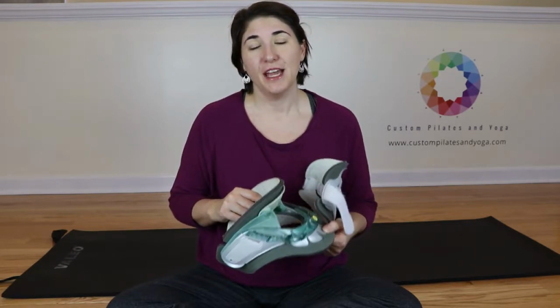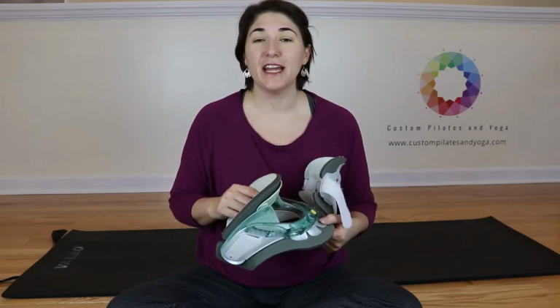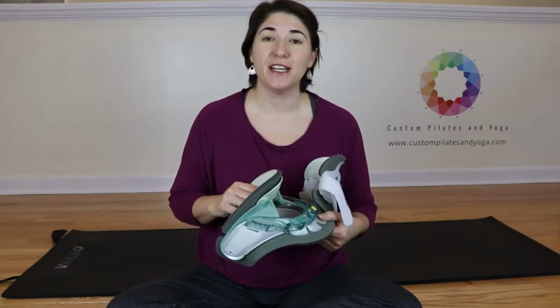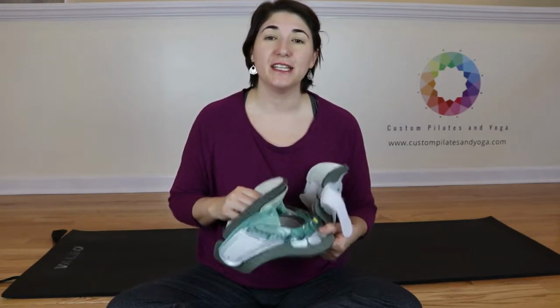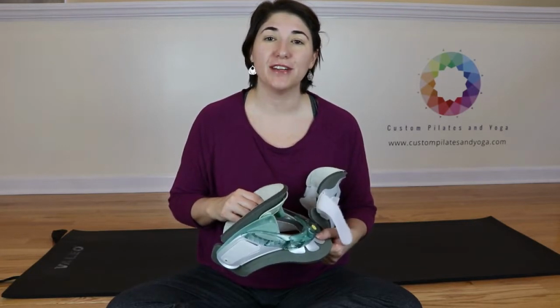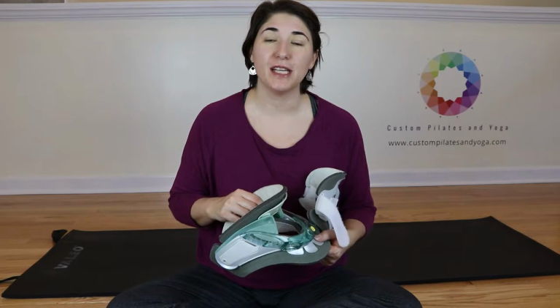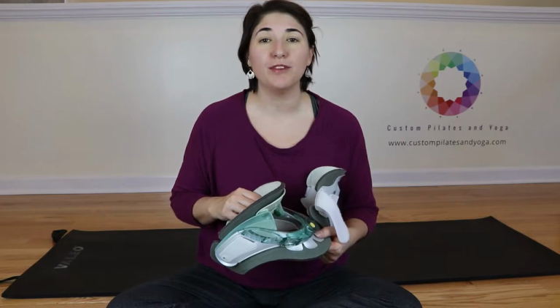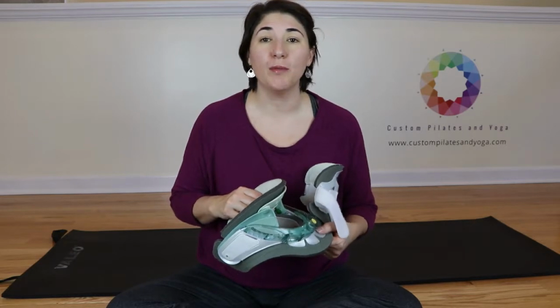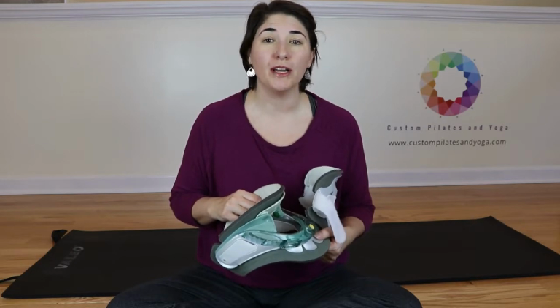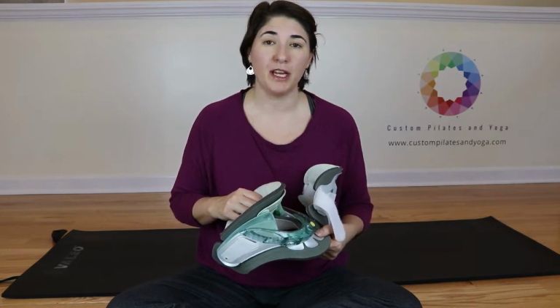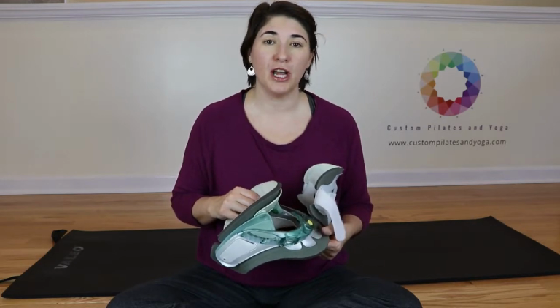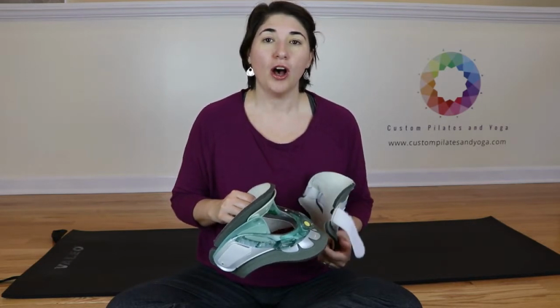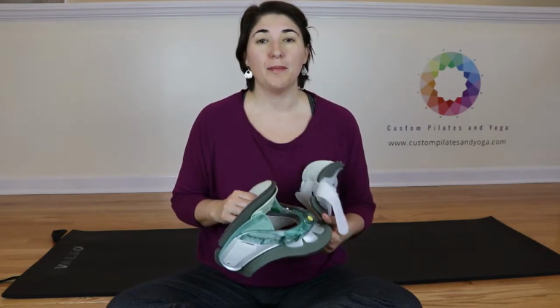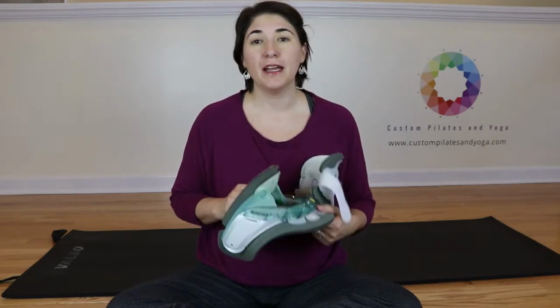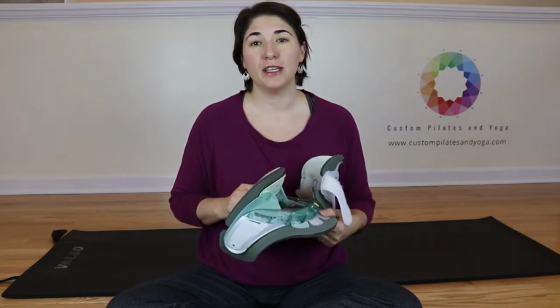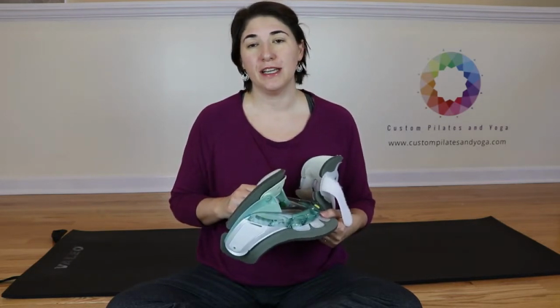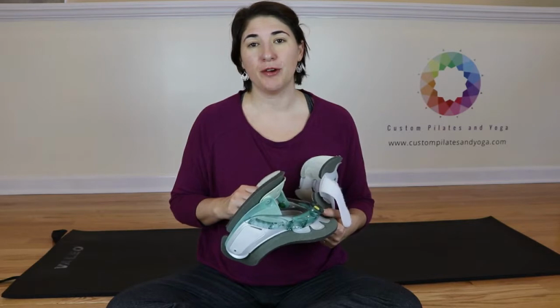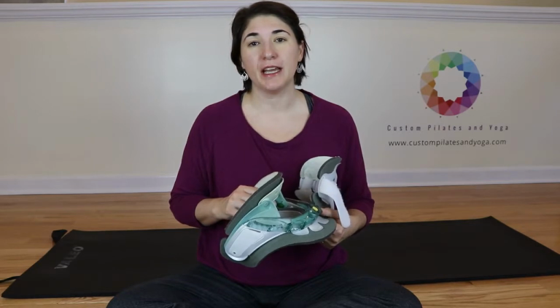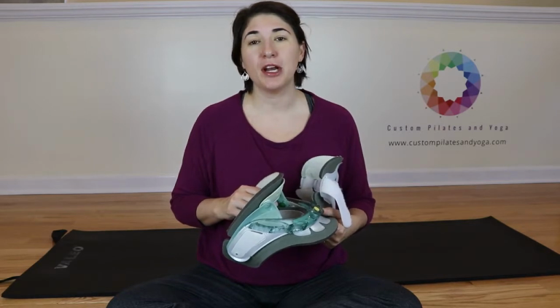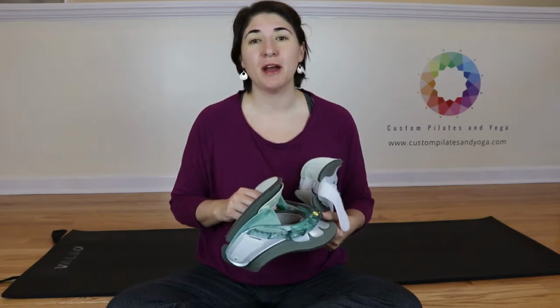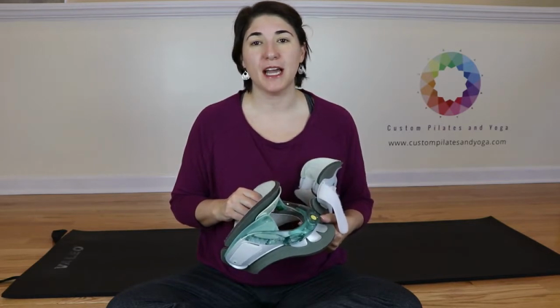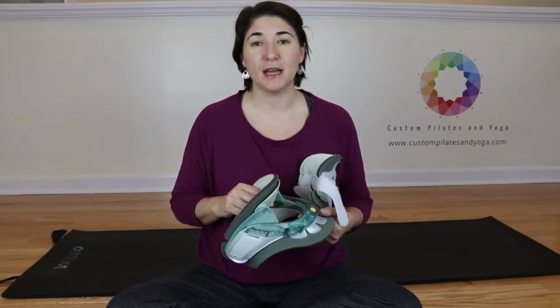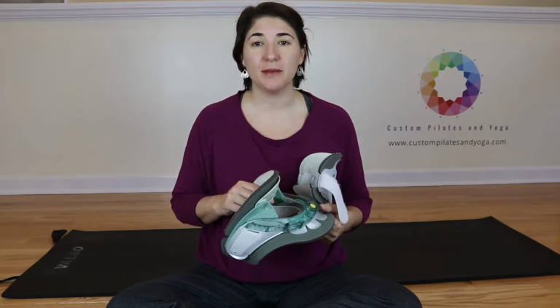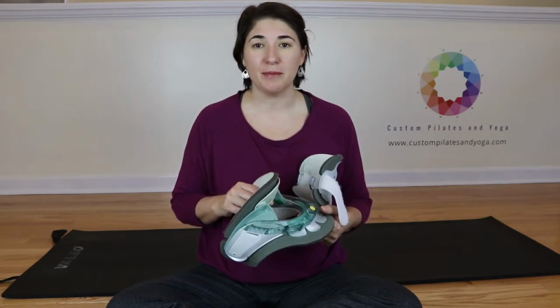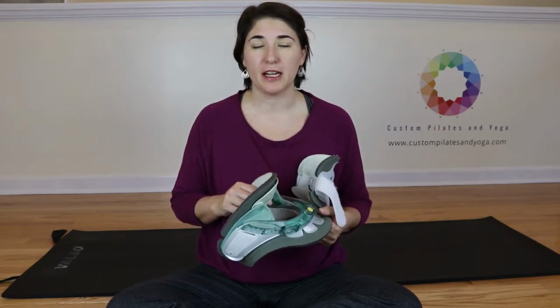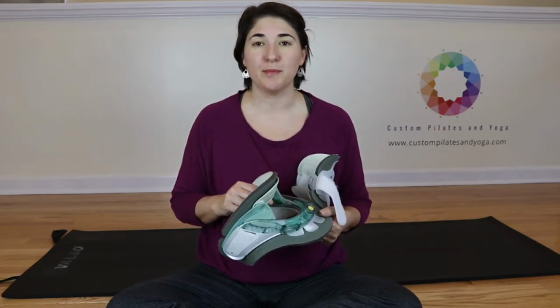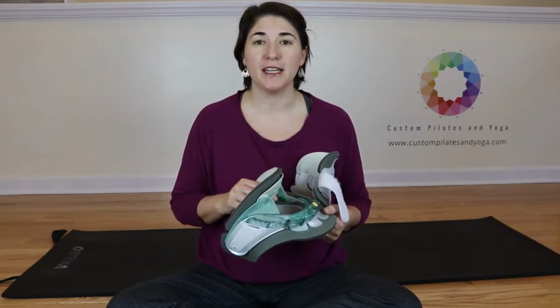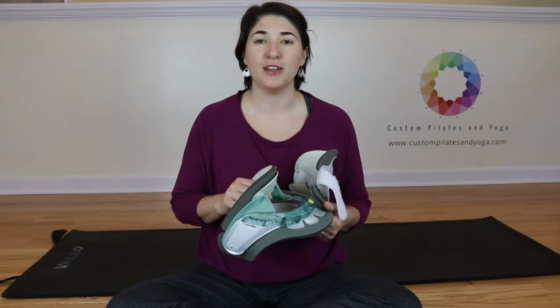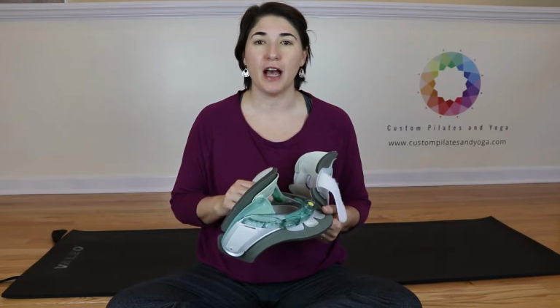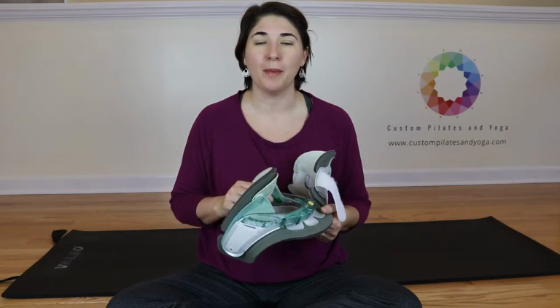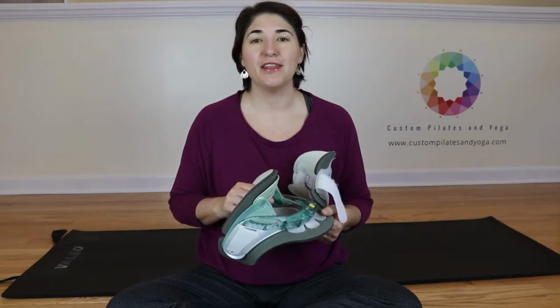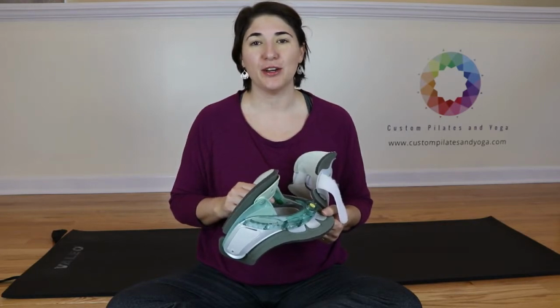If you like this video, please give it a thumbs up. And if you want more information on my journey healing a broken neck, come on out to my website, www.CustomPilatesAndYoga.com. Thank you.